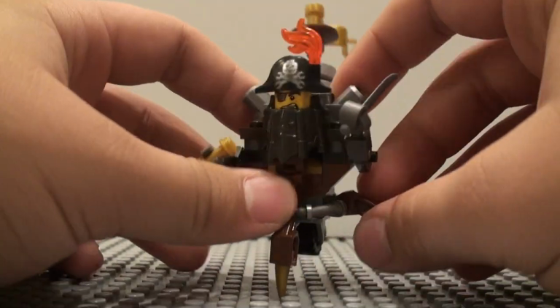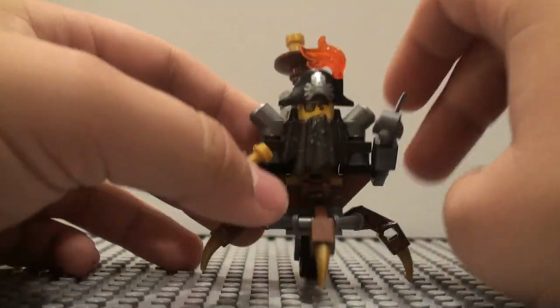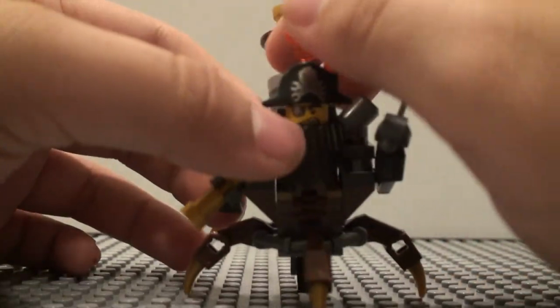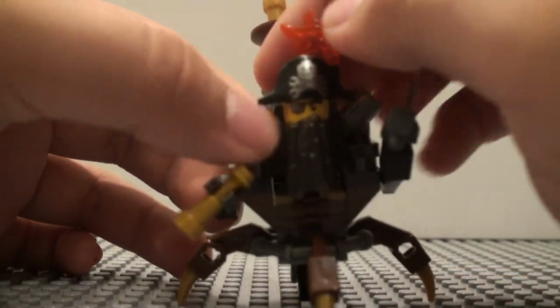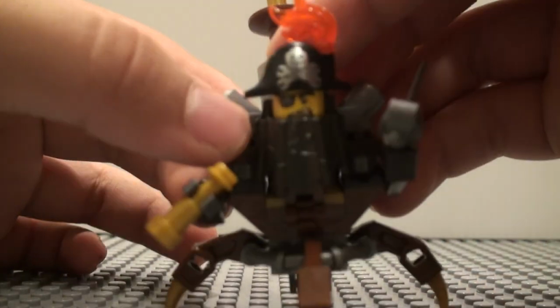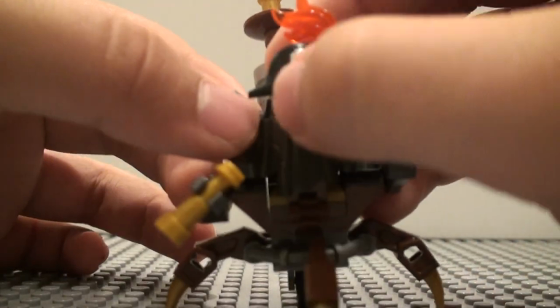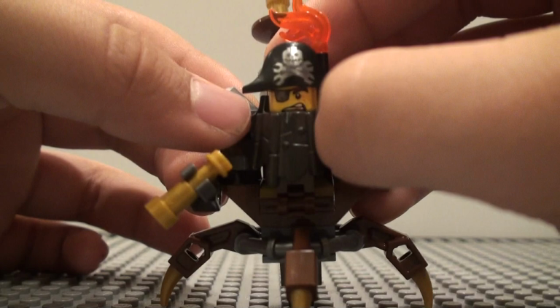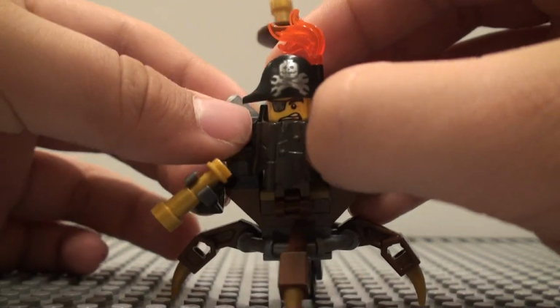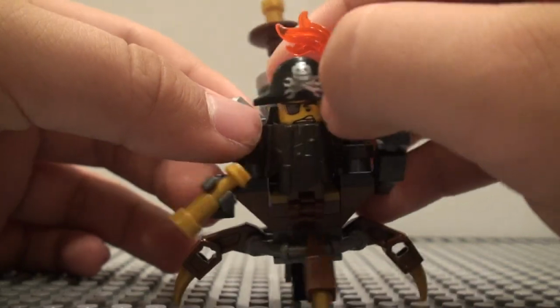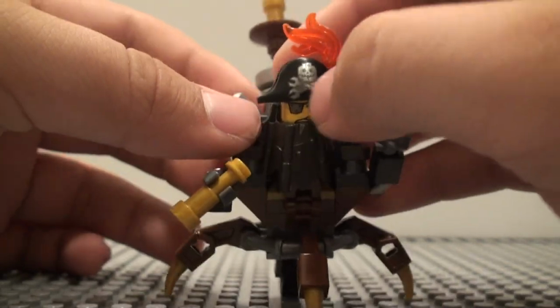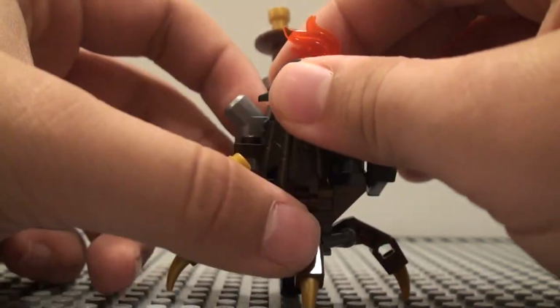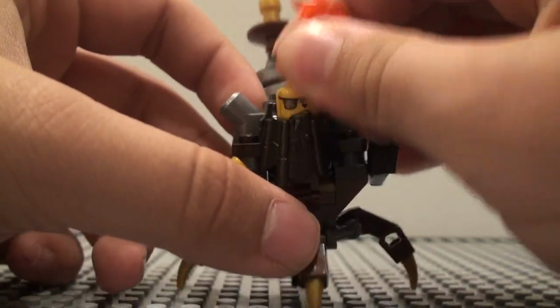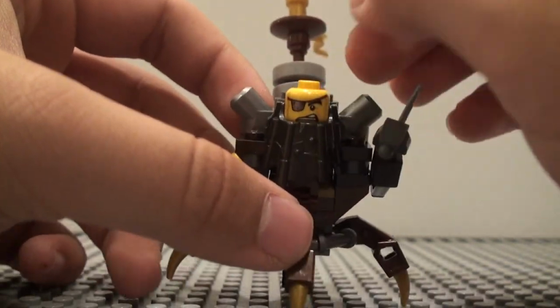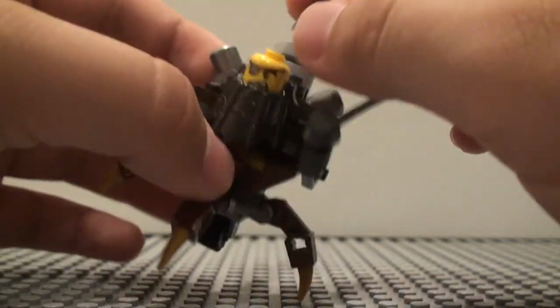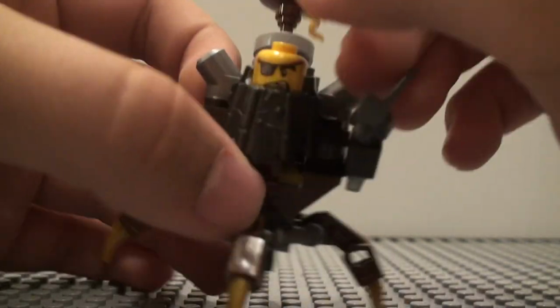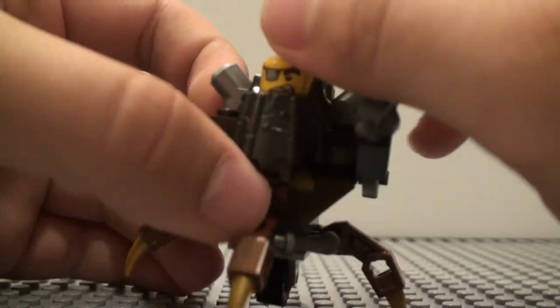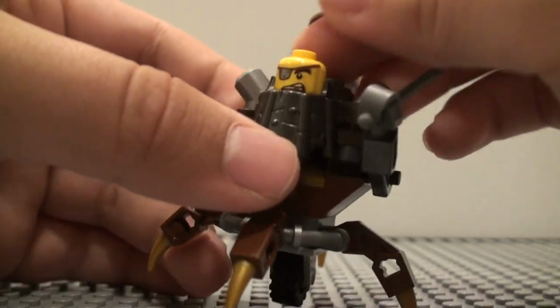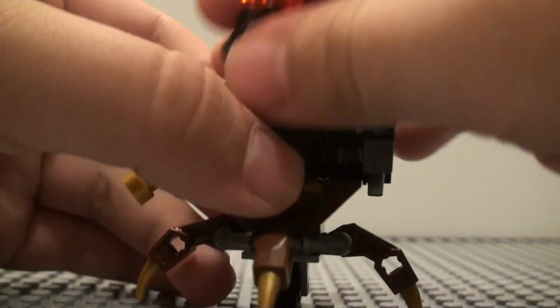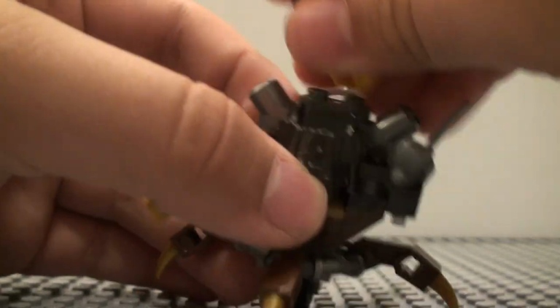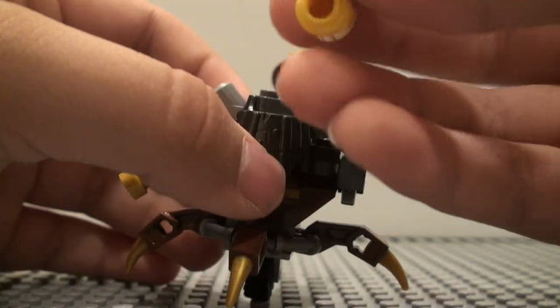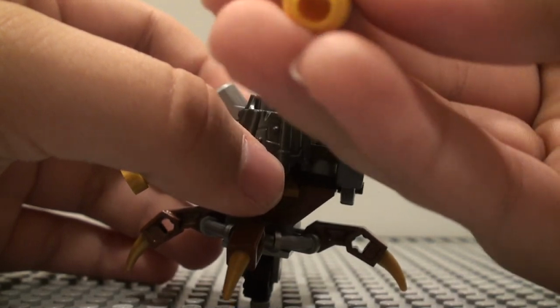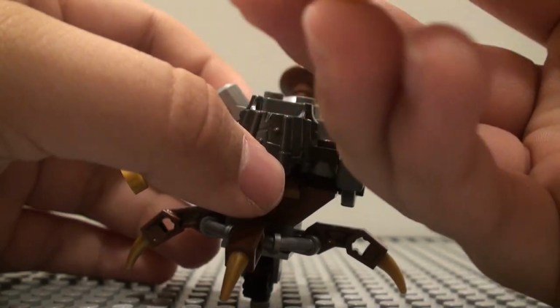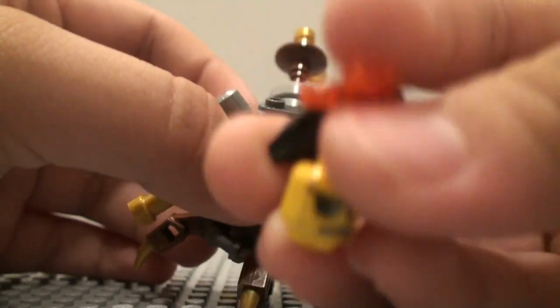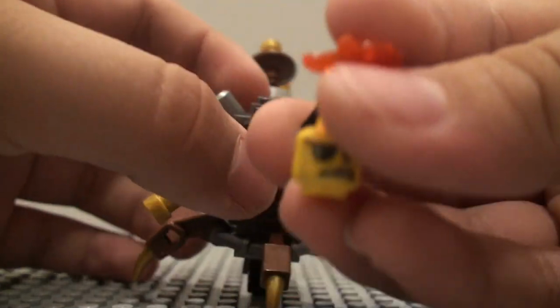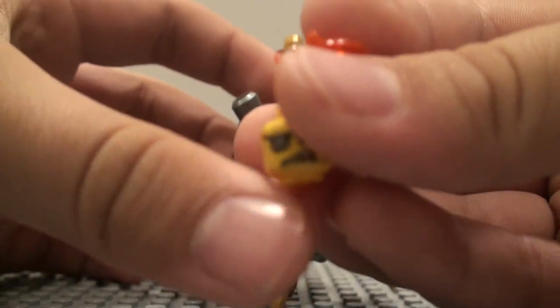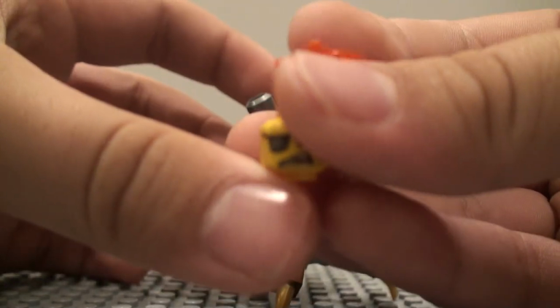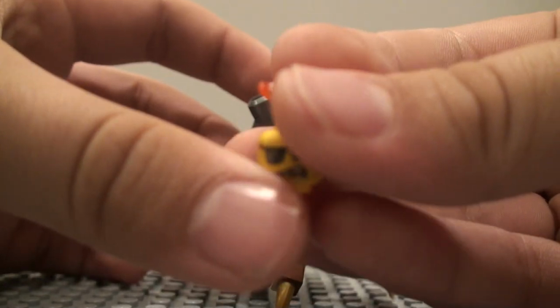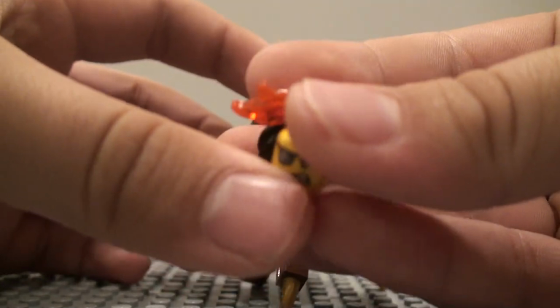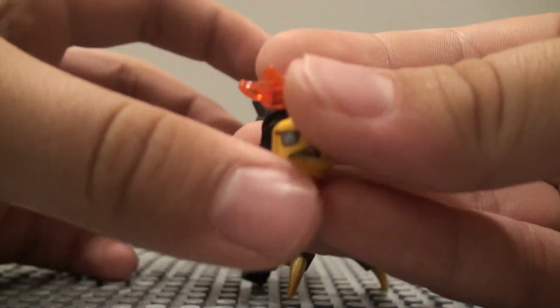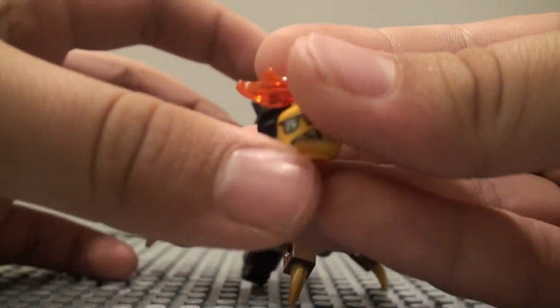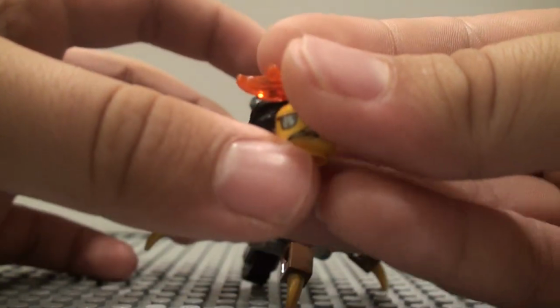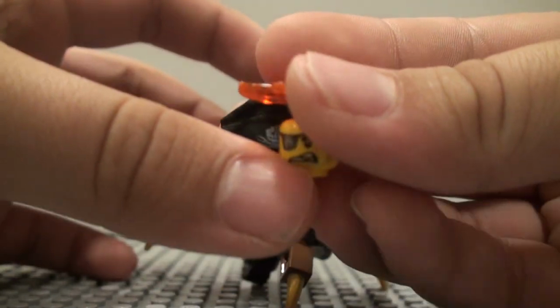He has this face, which I'm pretty sure is exclusive for the new version of Metal Beard, so it doesn't have an alternate expression or anything, but that makes sense. He's just kind of angry there.